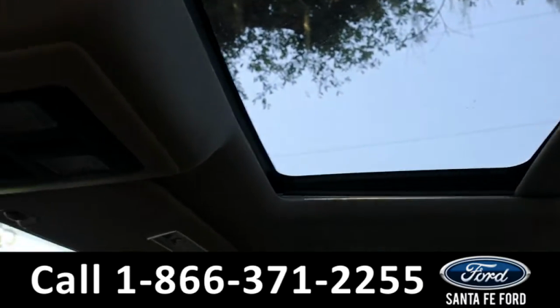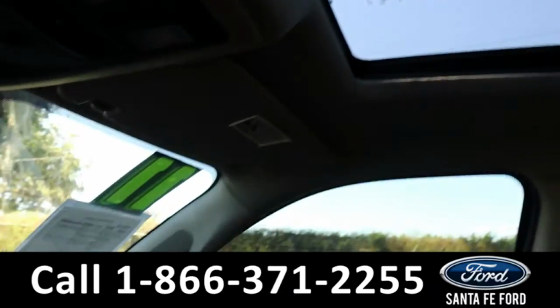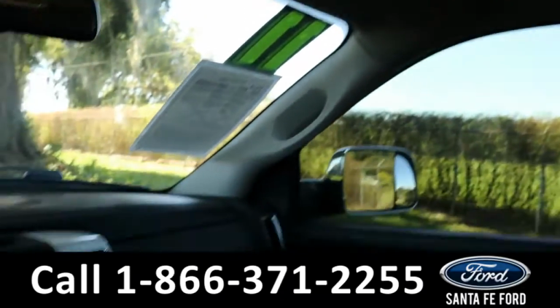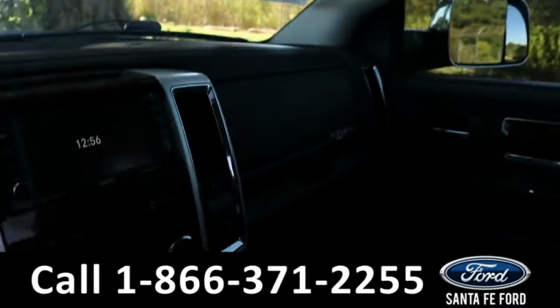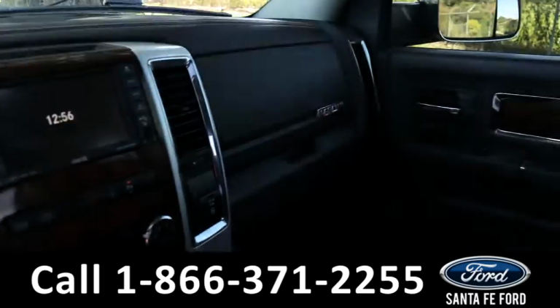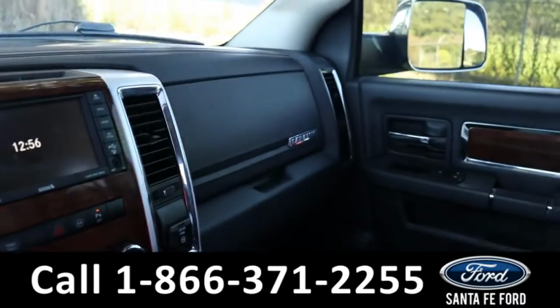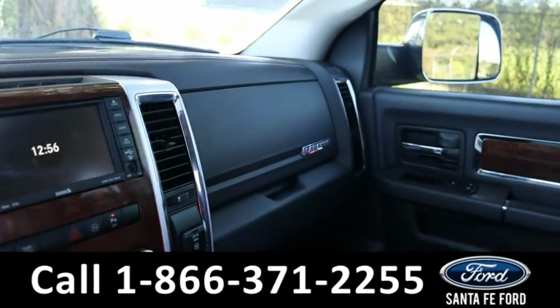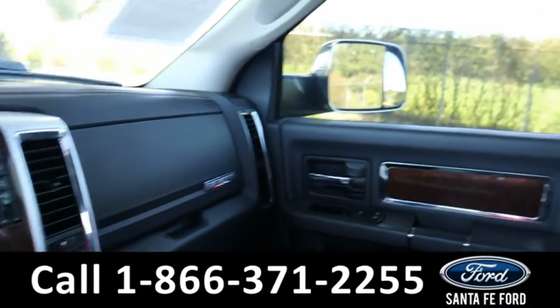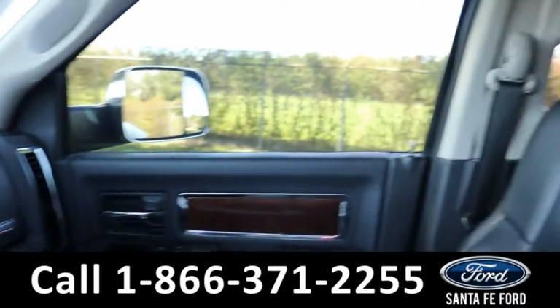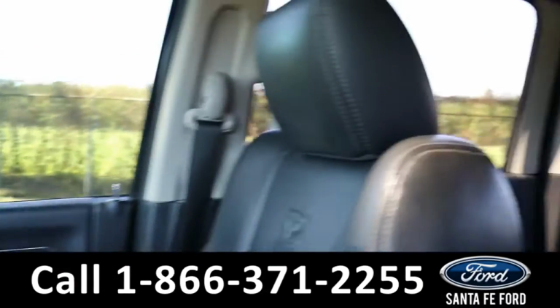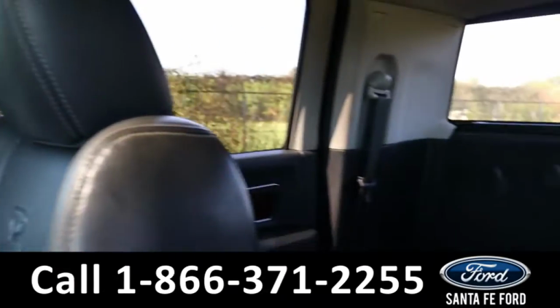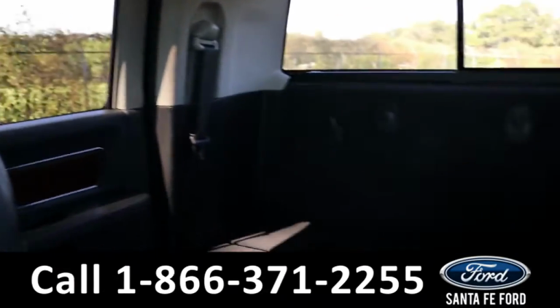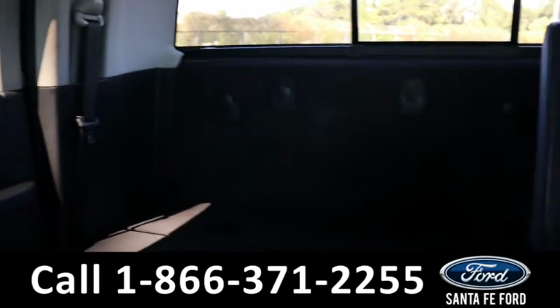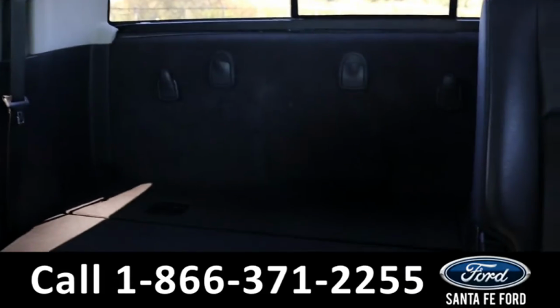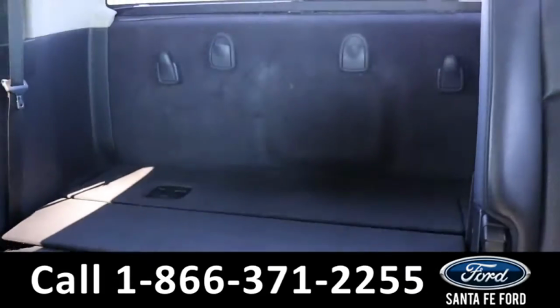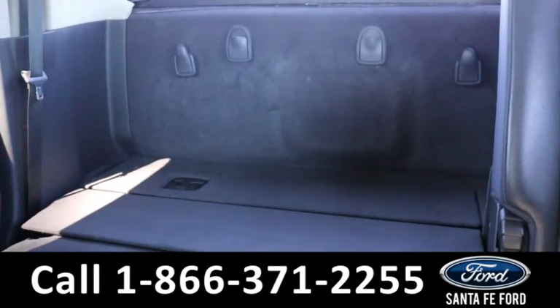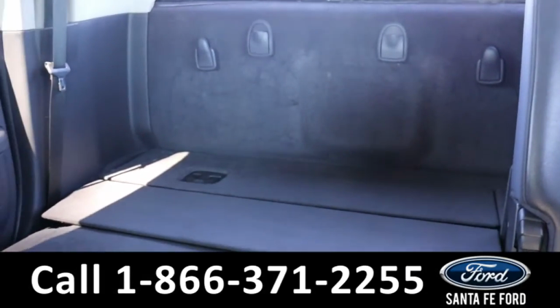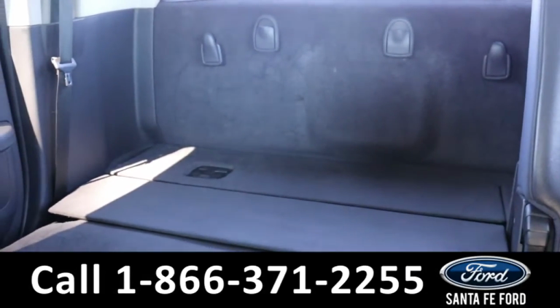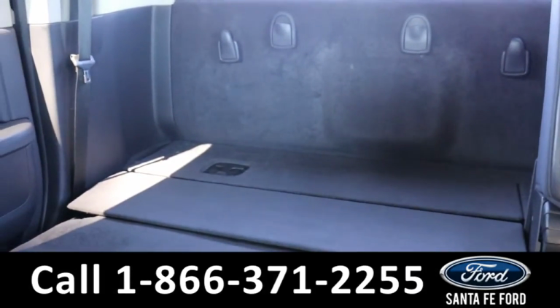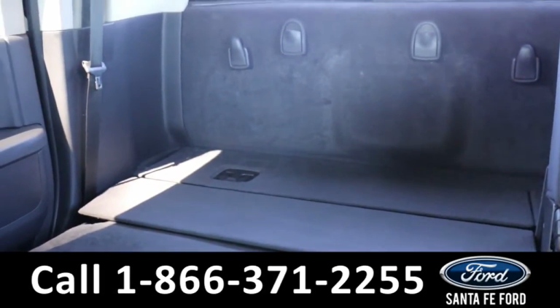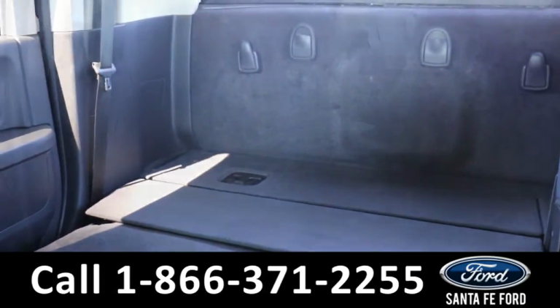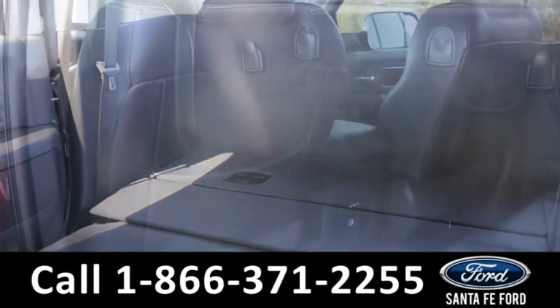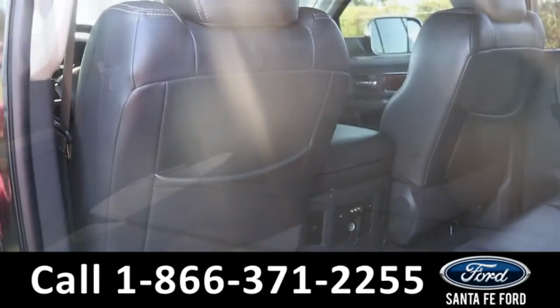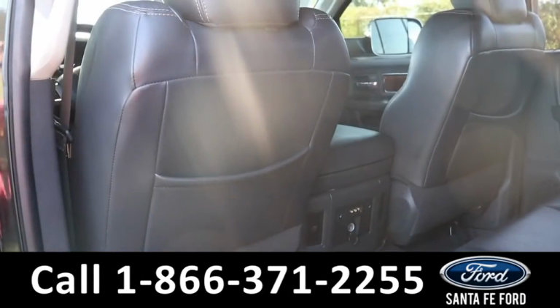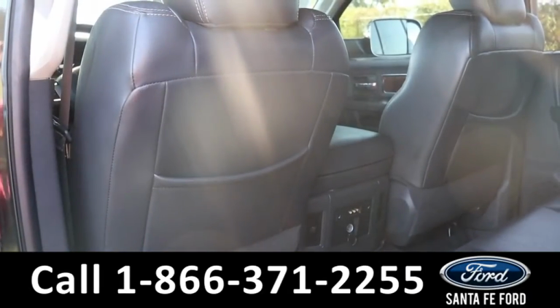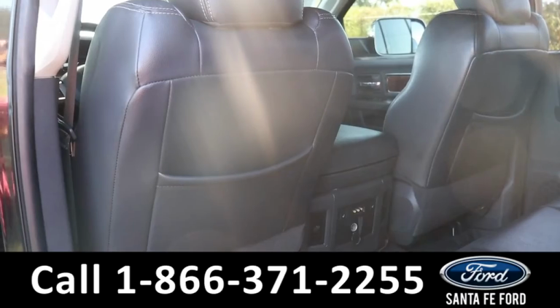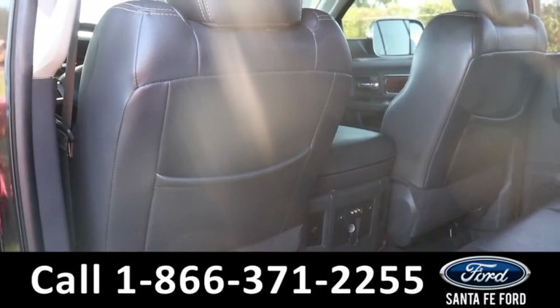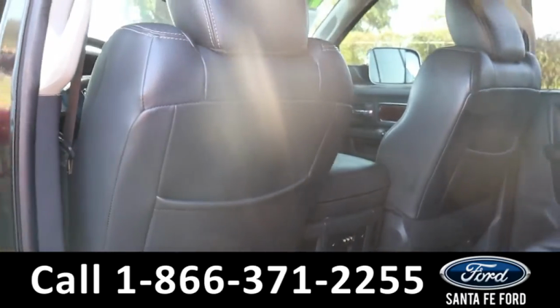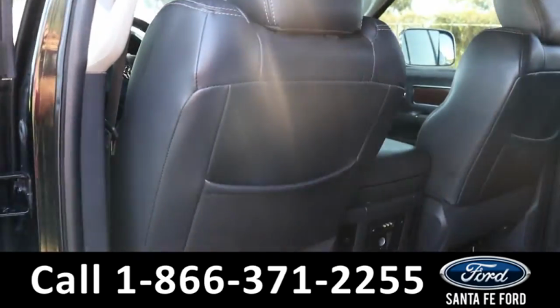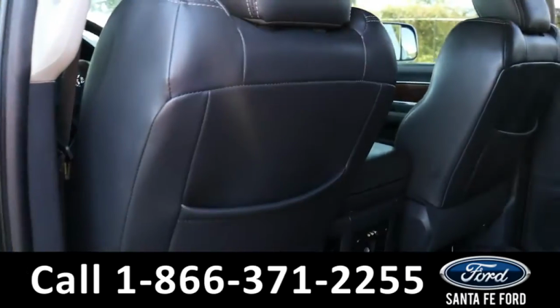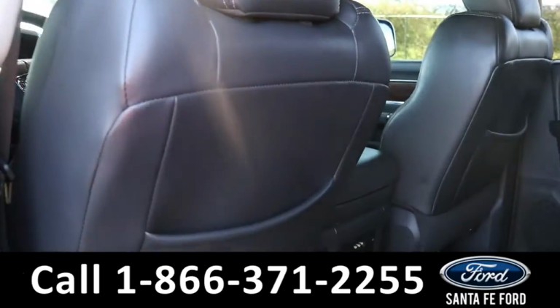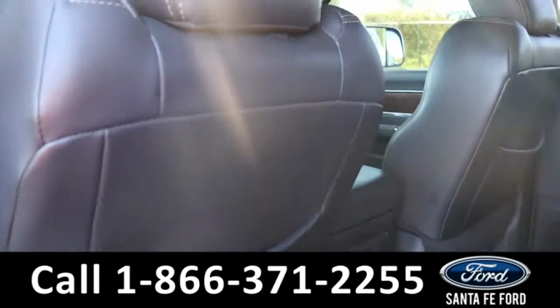Now let's take a closer look at the second row. And here is the second row.